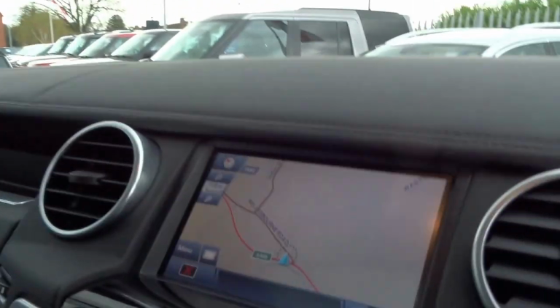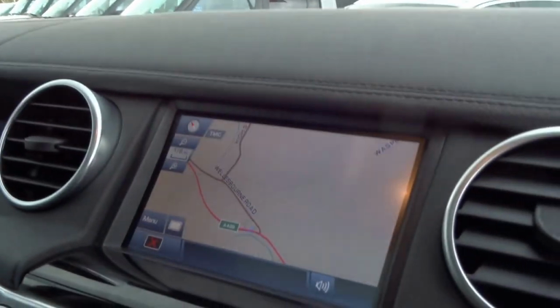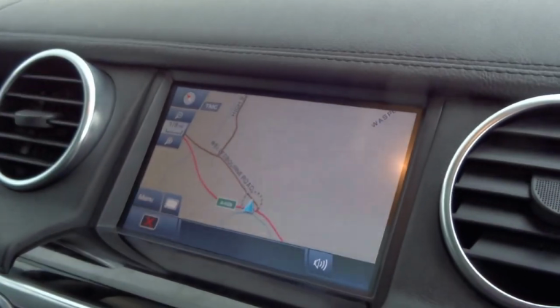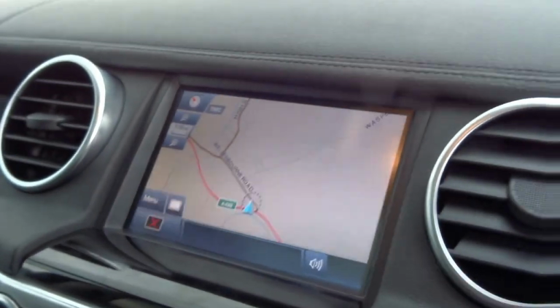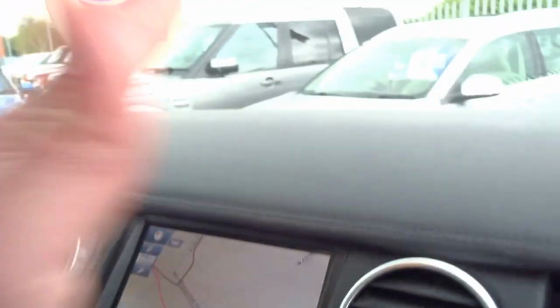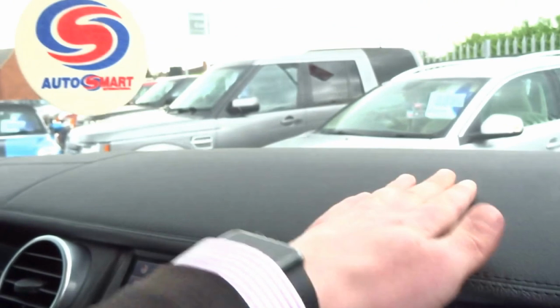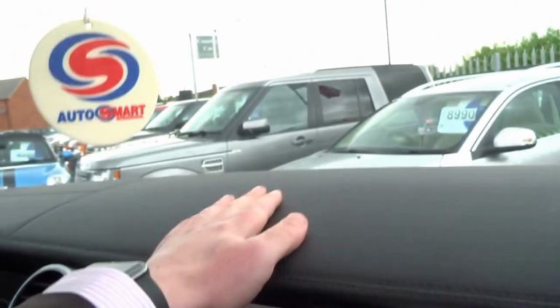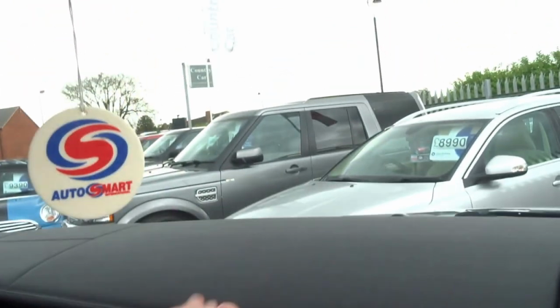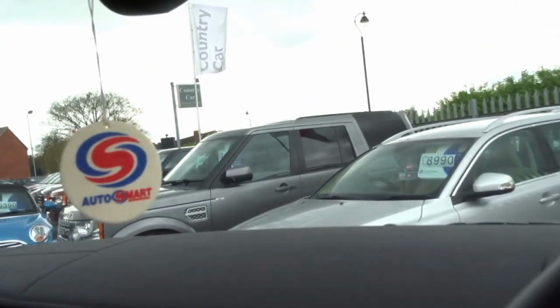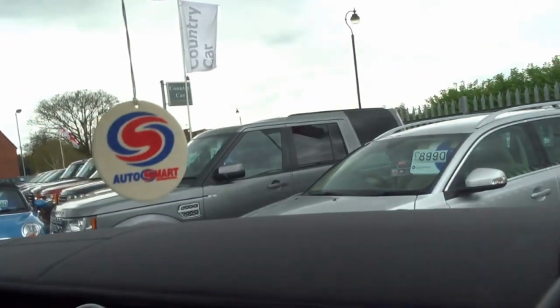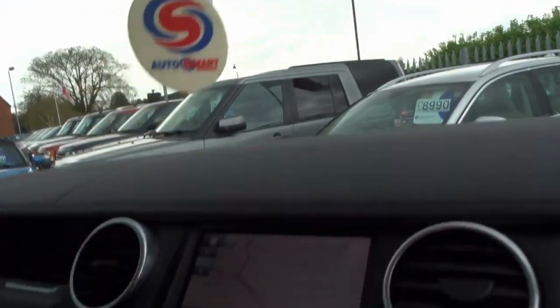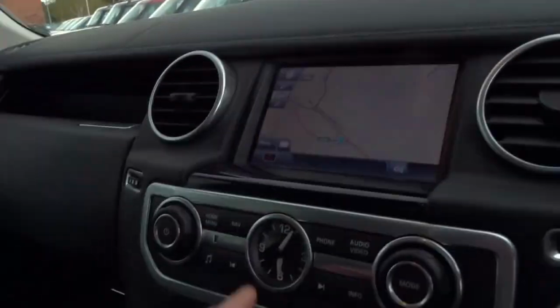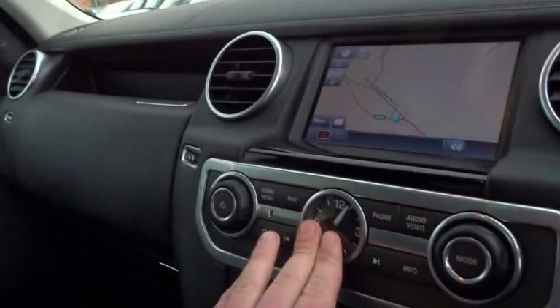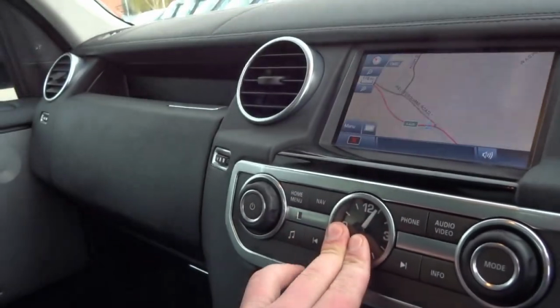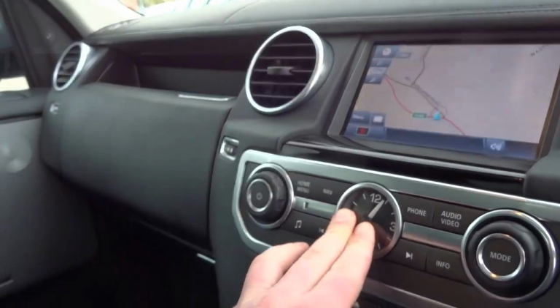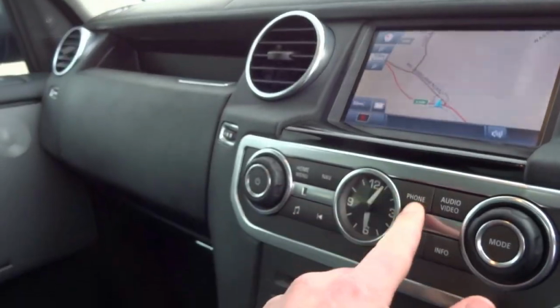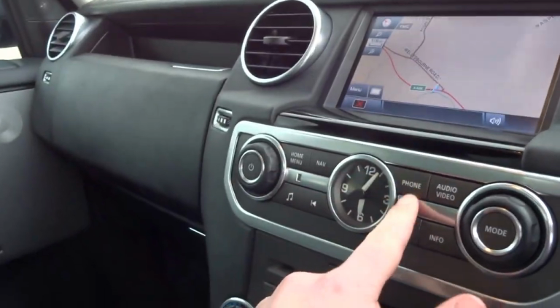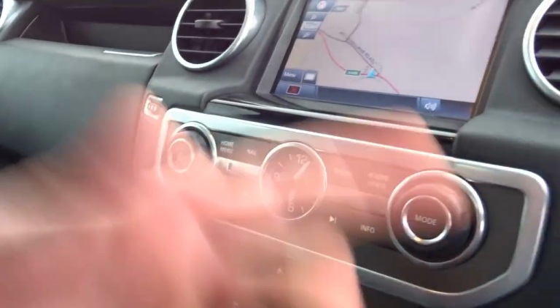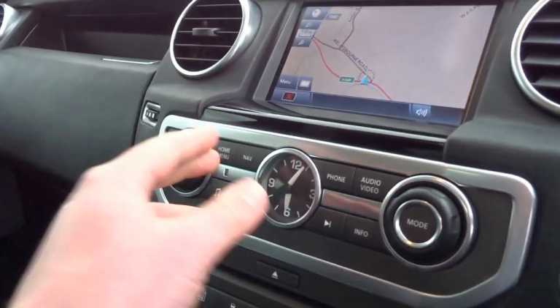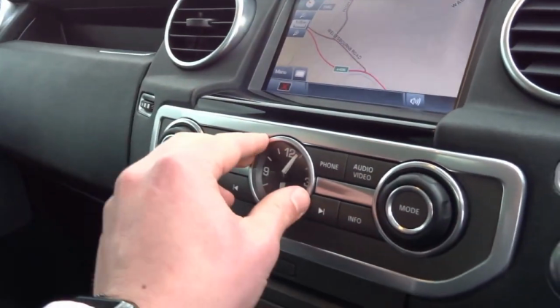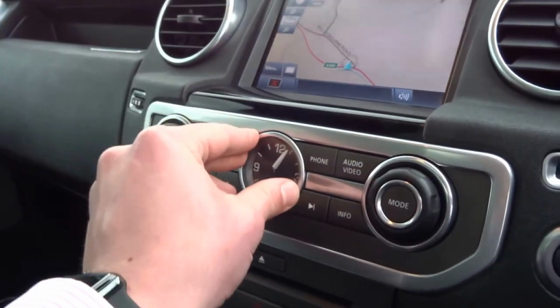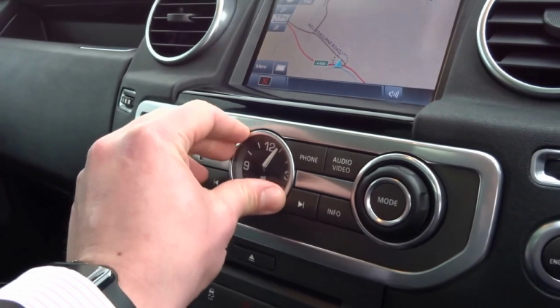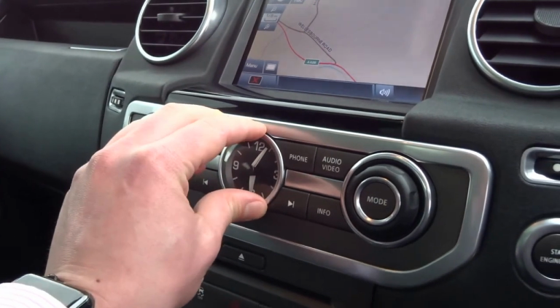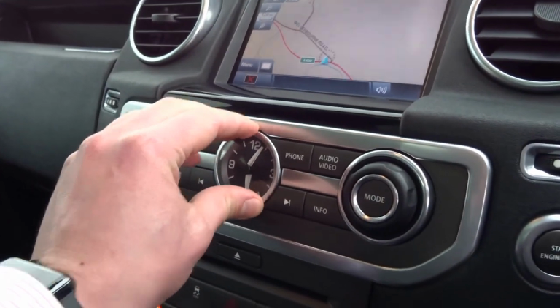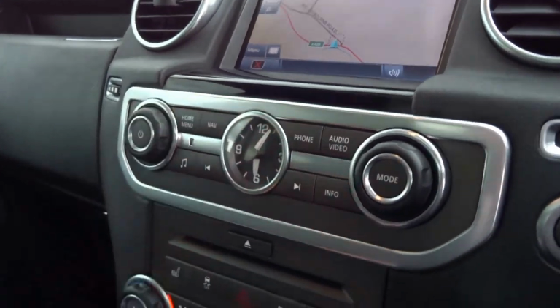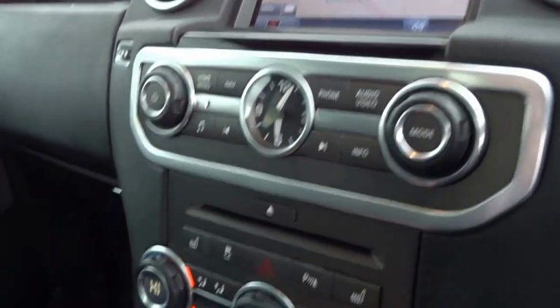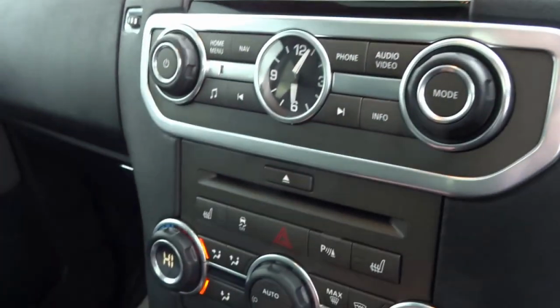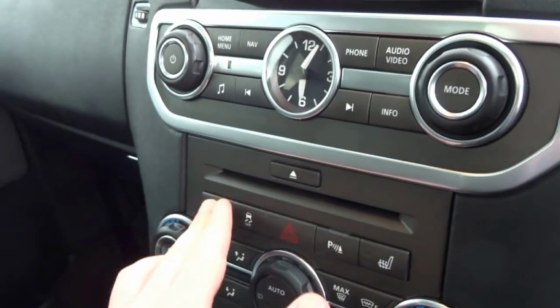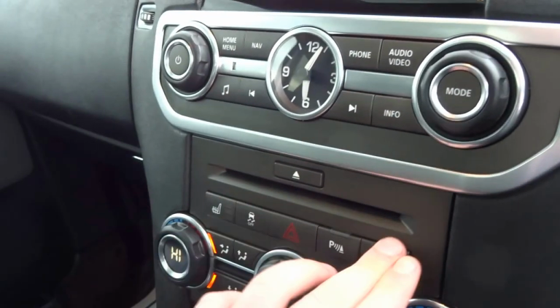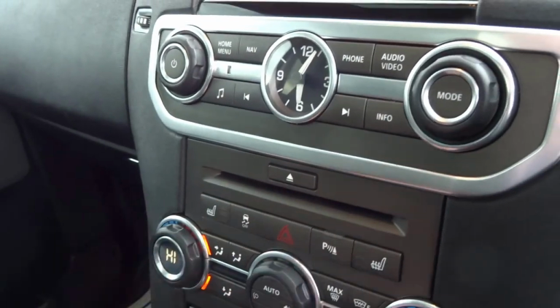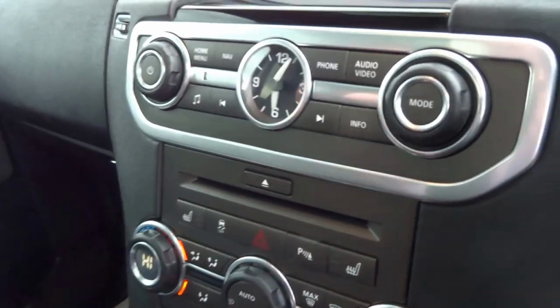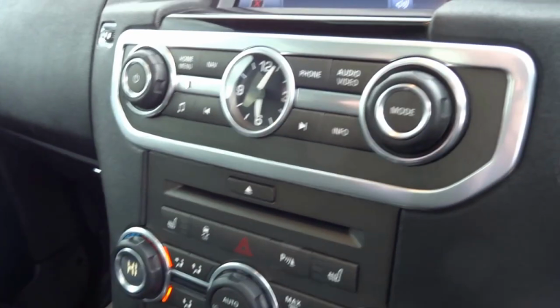Satnav navigation. The dash is trimmed in leather. We've got an analog clock, Bluetooth — you can stream music to this vehicle. Heated seats in the front and the back.